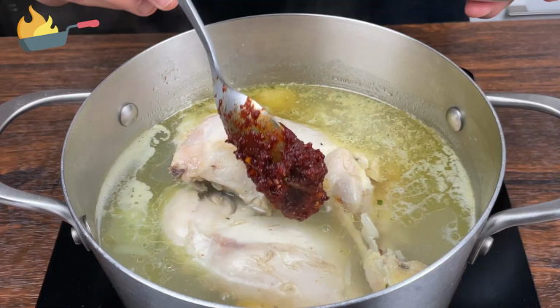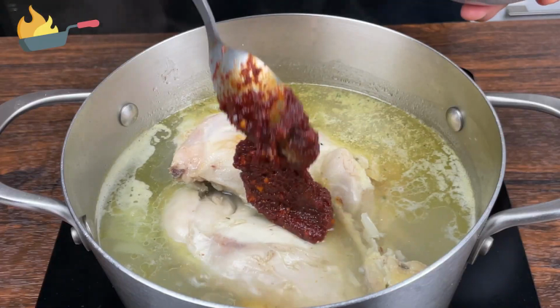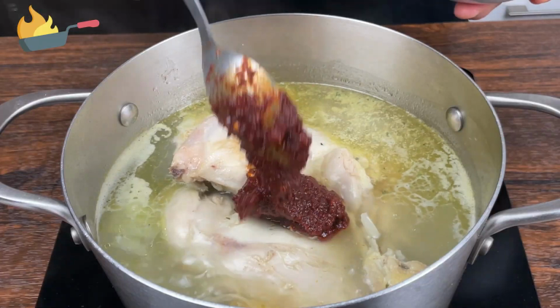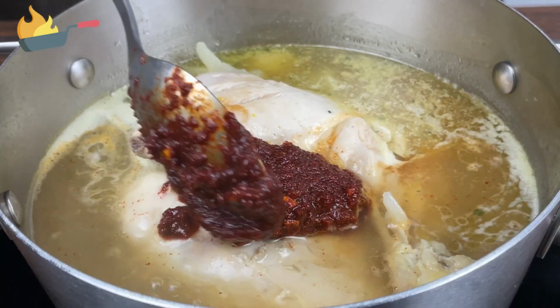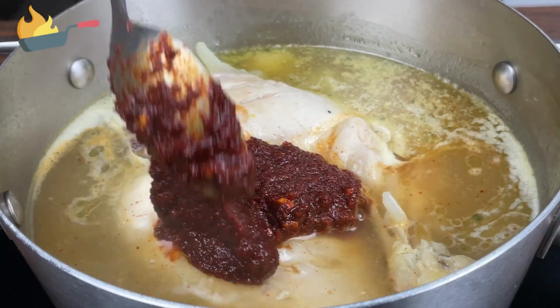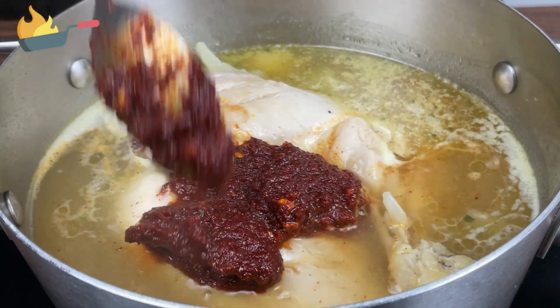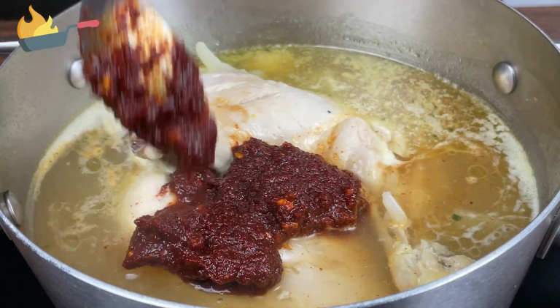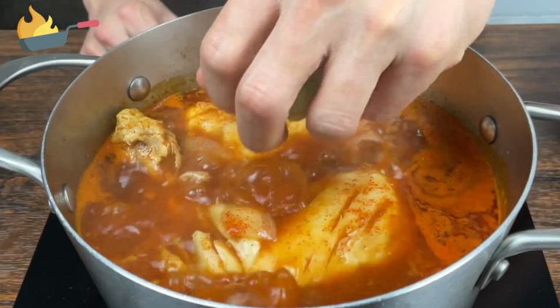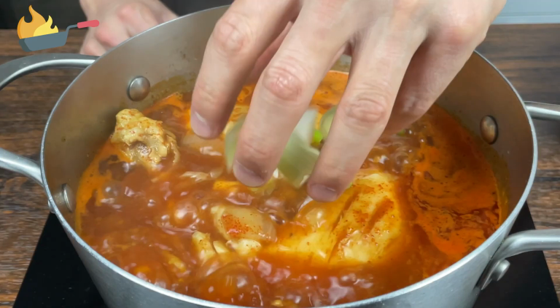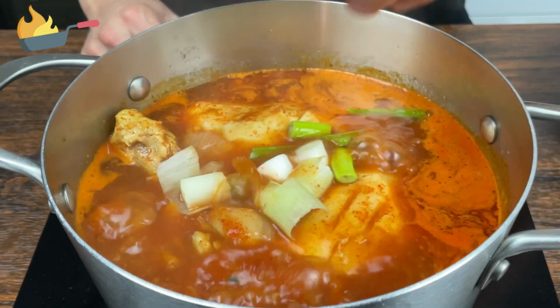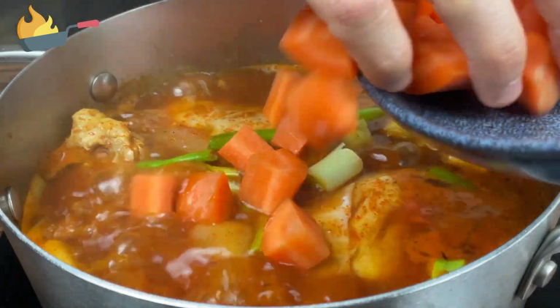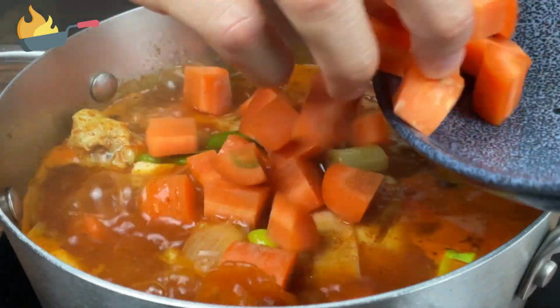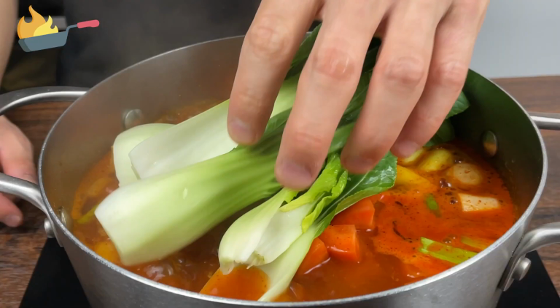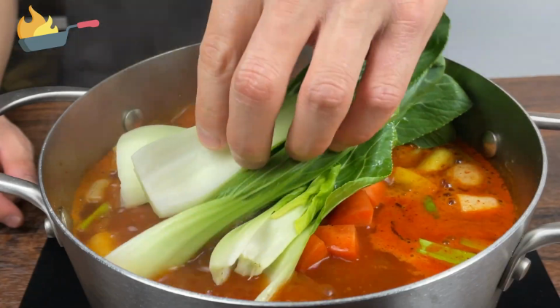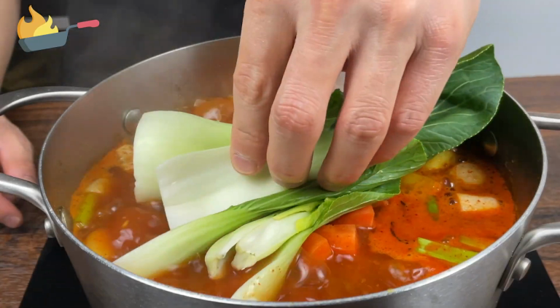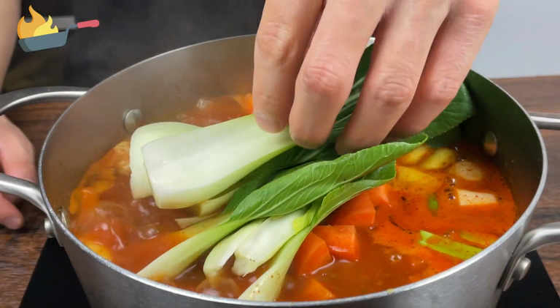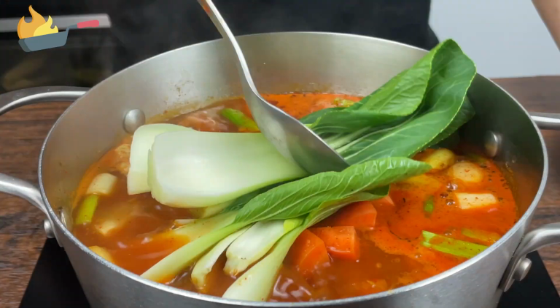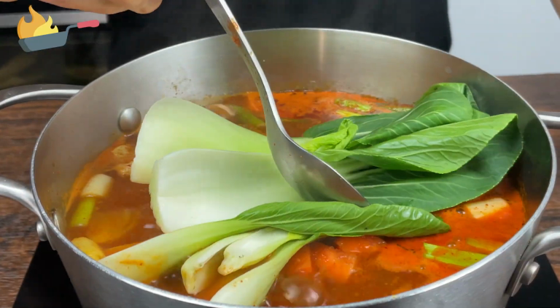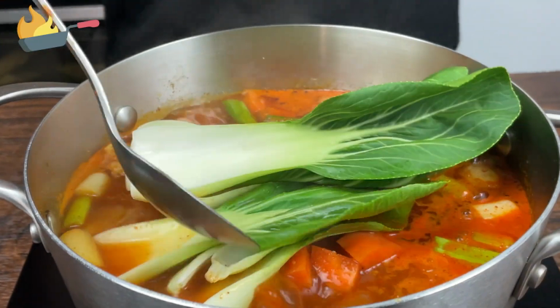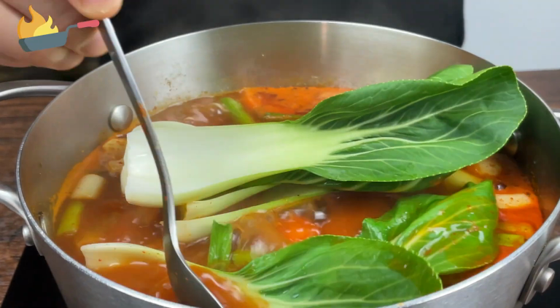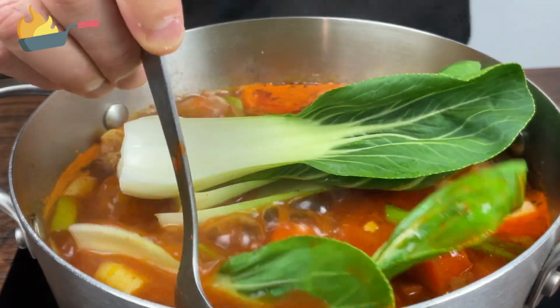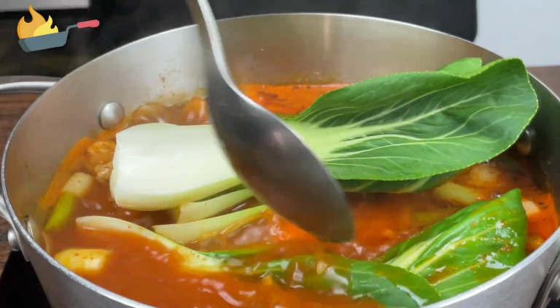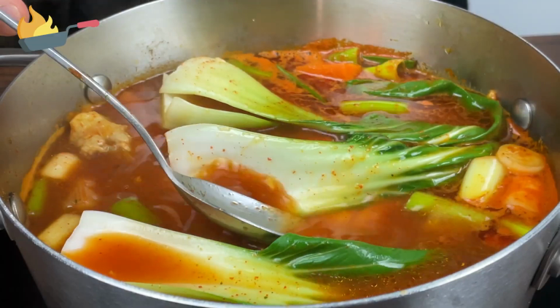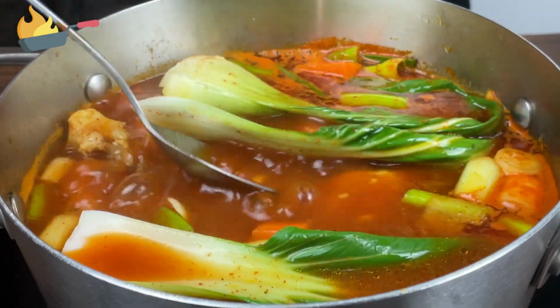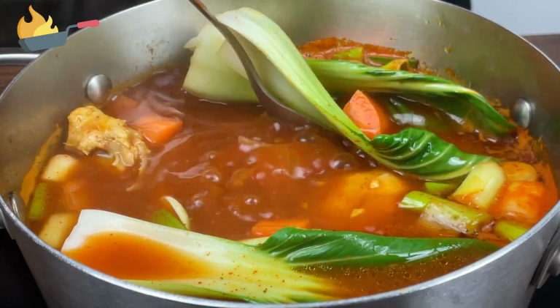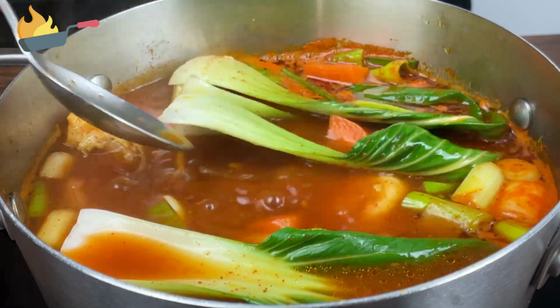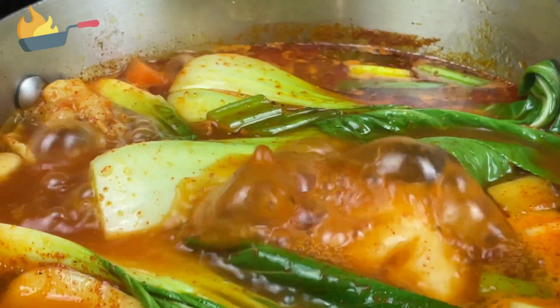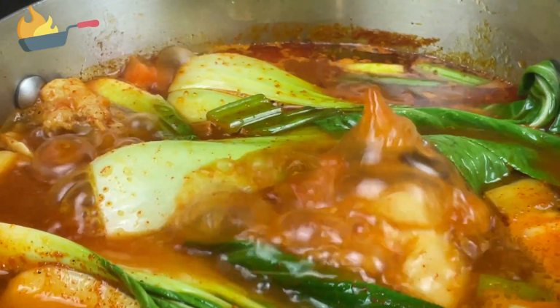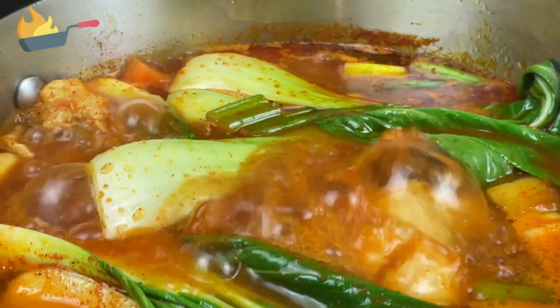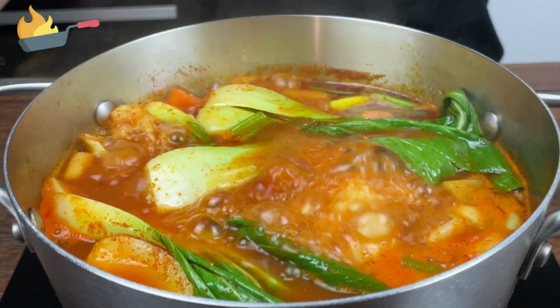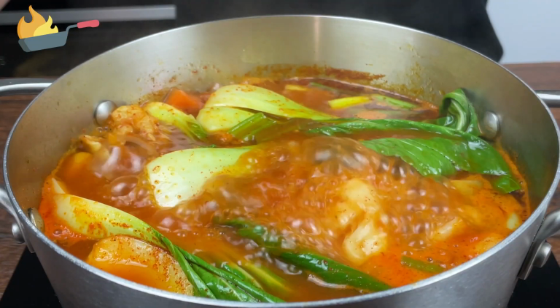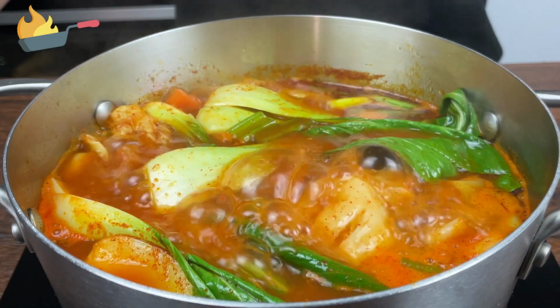Add the paste into the soup. Also add the green onions and the pak choy. When the pak choy becomes soft under boiling water, your soup is finished and ready to be served.